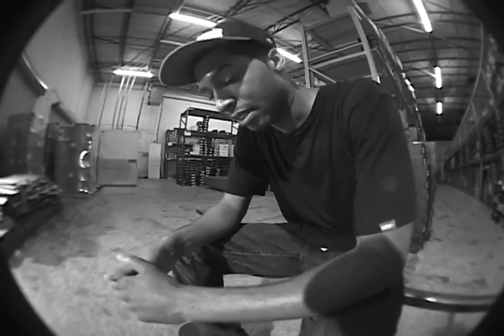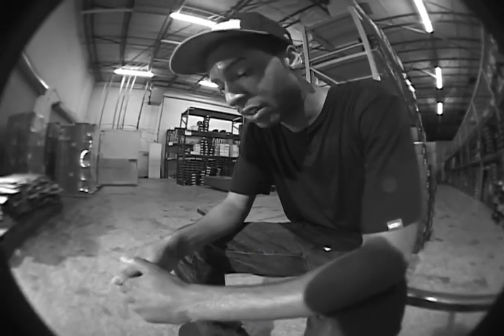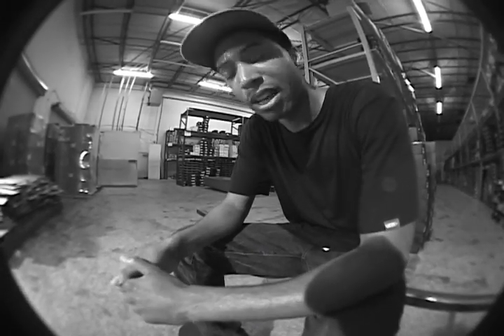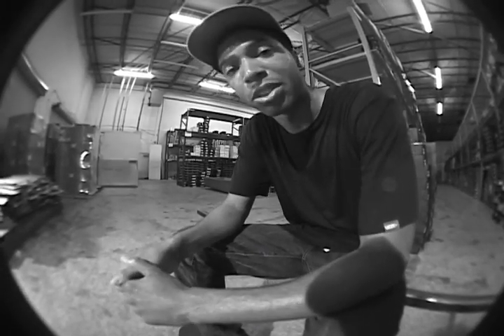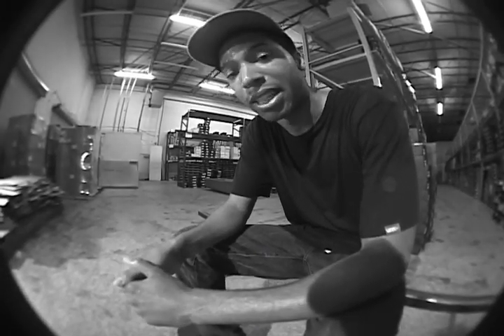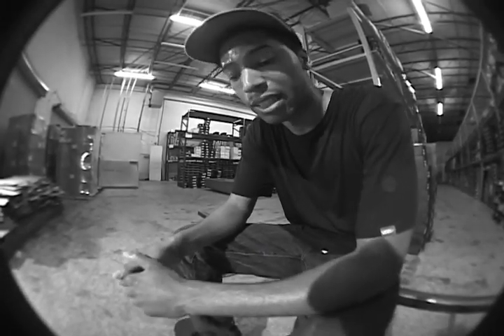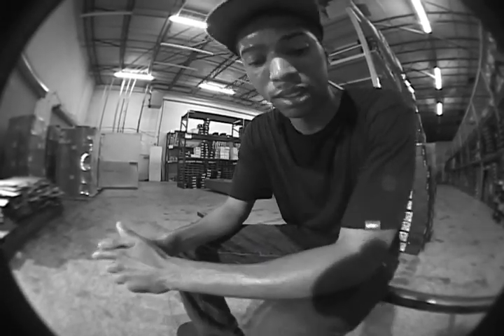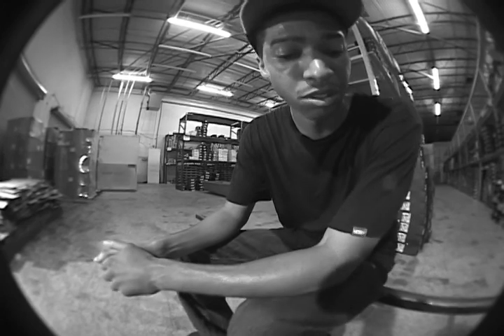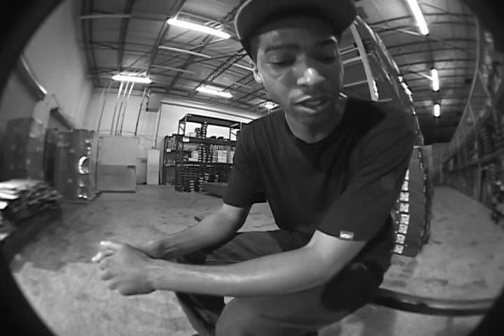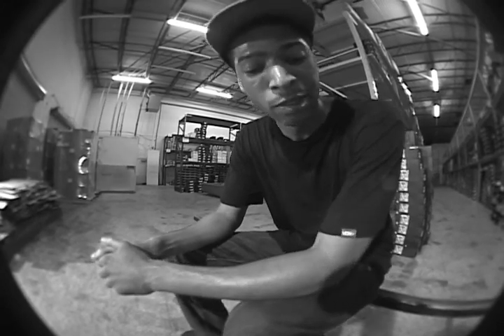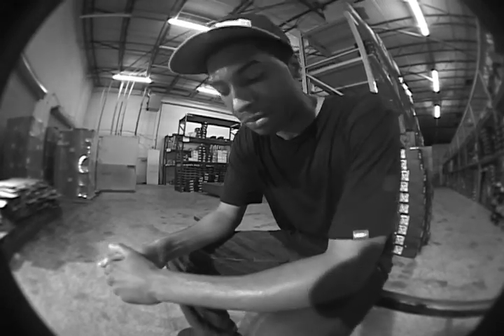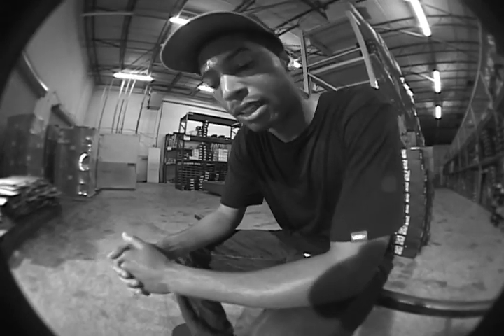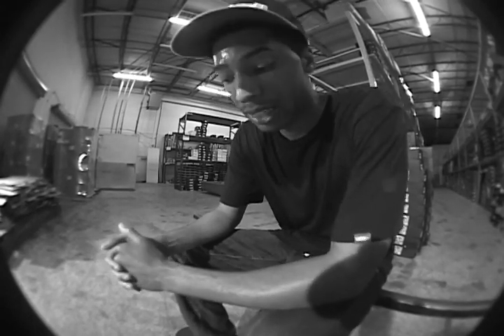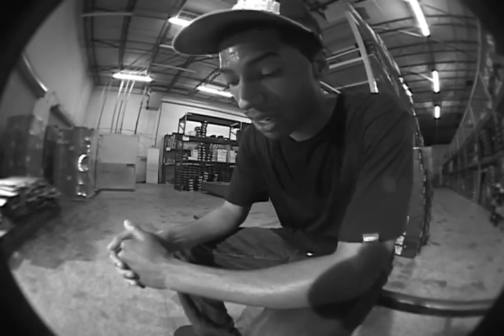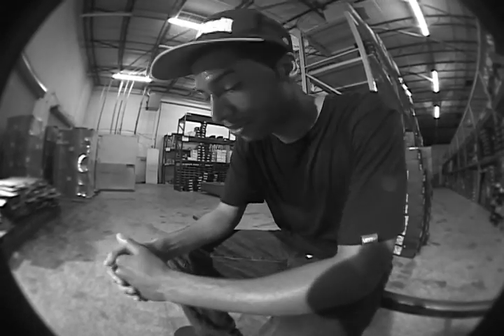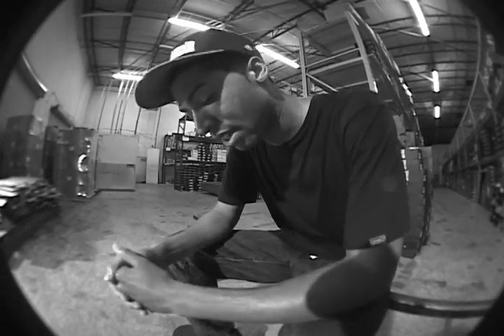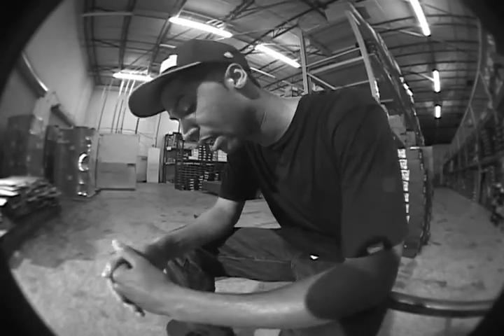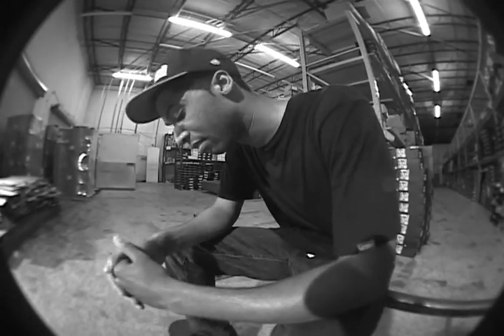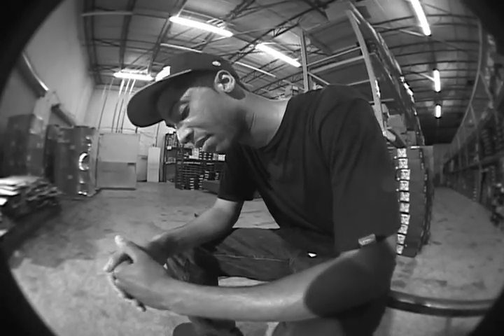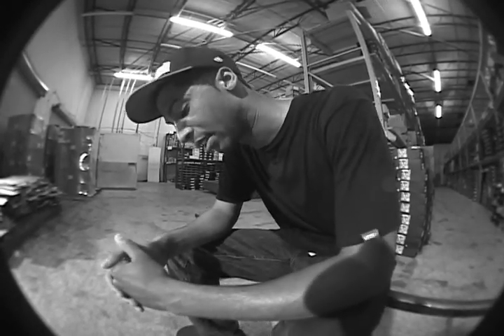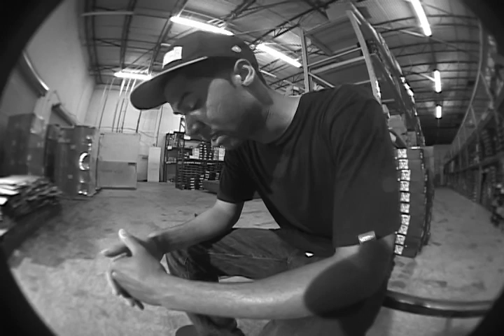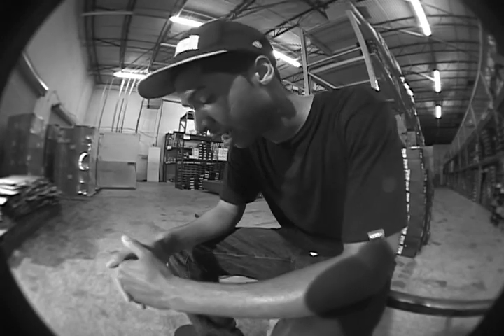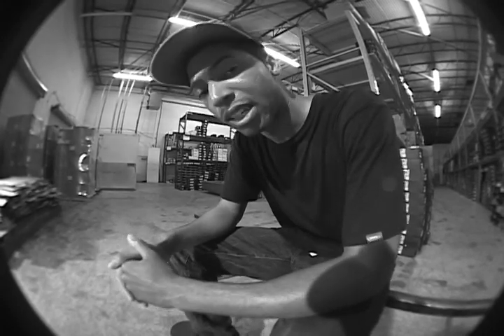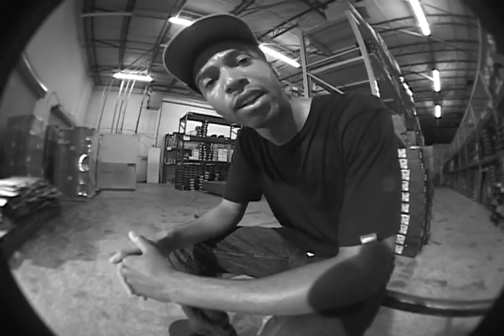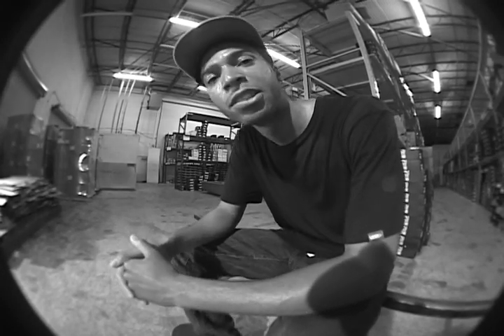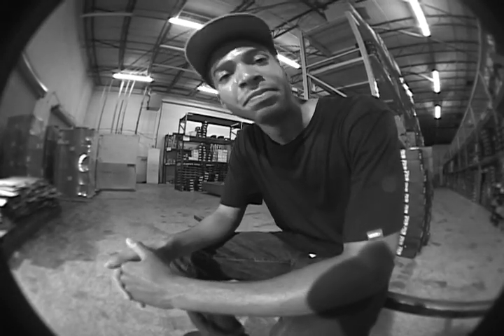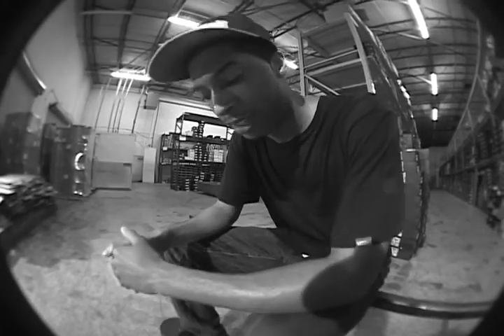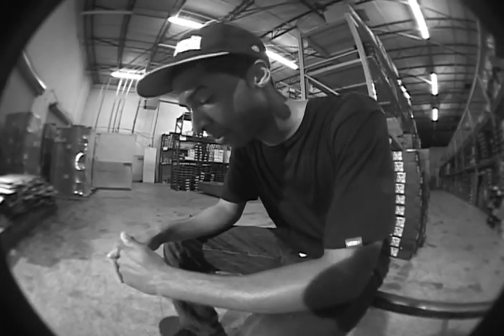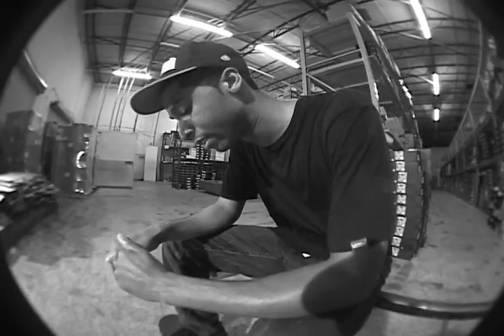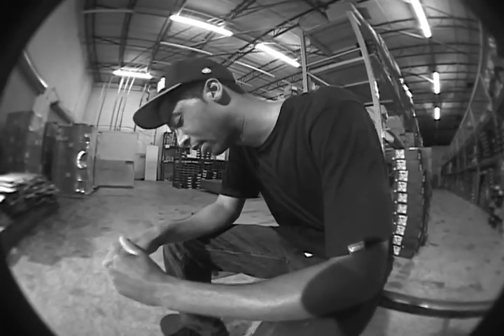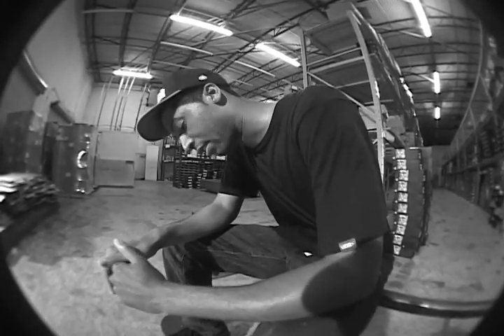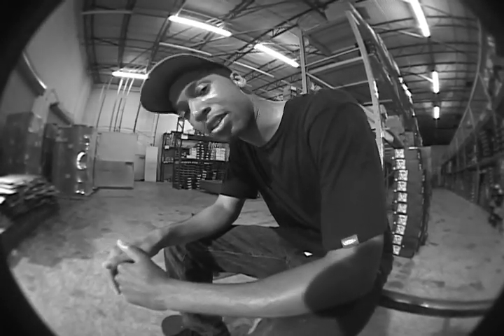If you like doing a lot of flip tricks, man, this is definitely the shoe for you. I really don't have a whole lot of negatives about it. I just wish I got a different color — maybe a tiger stripe.